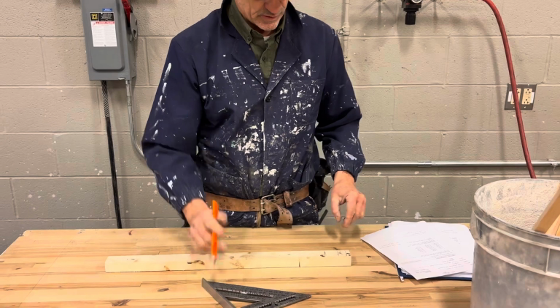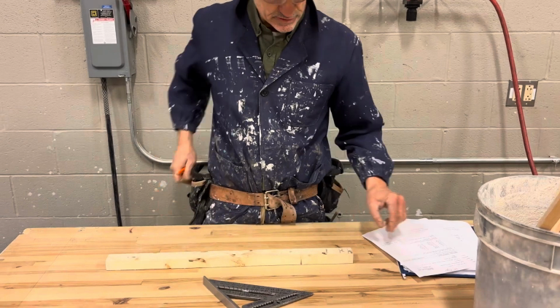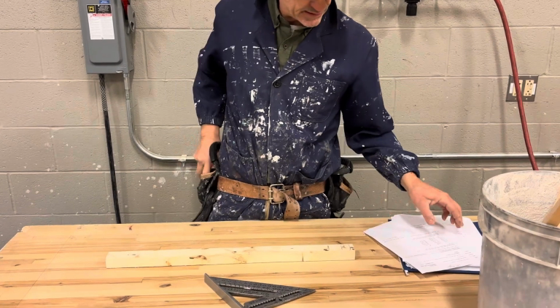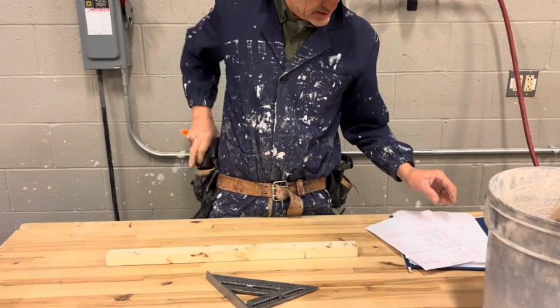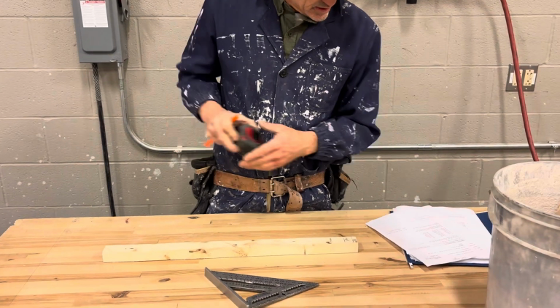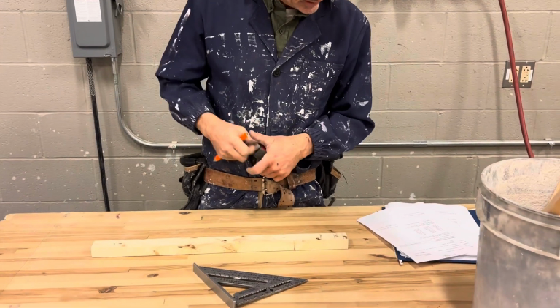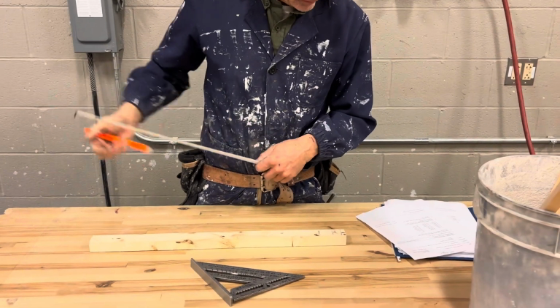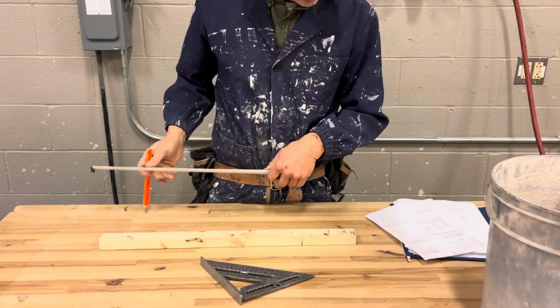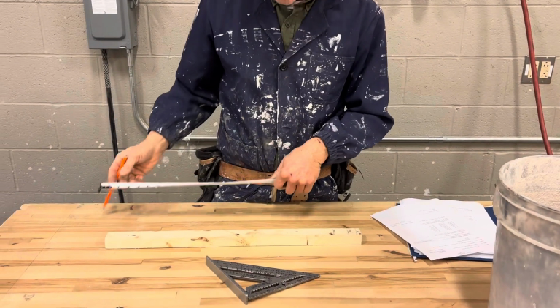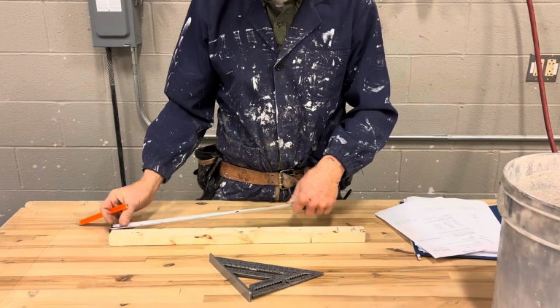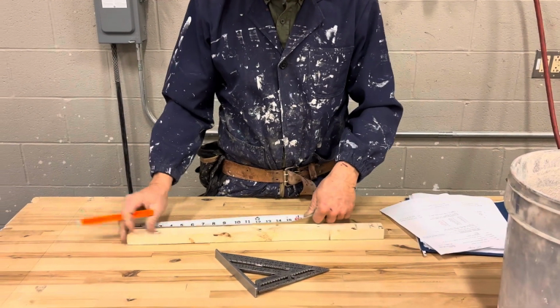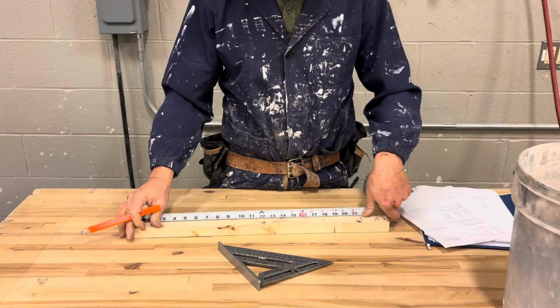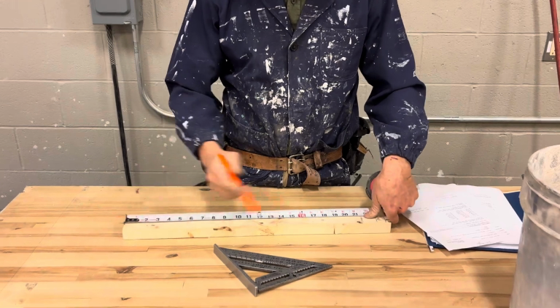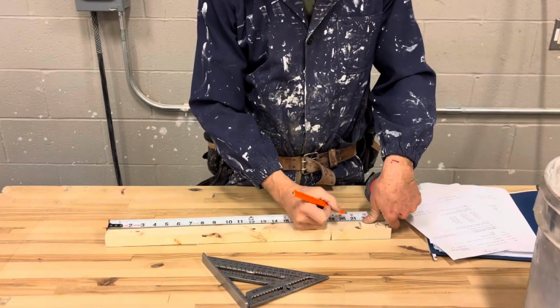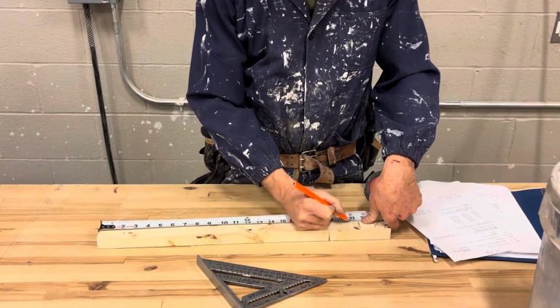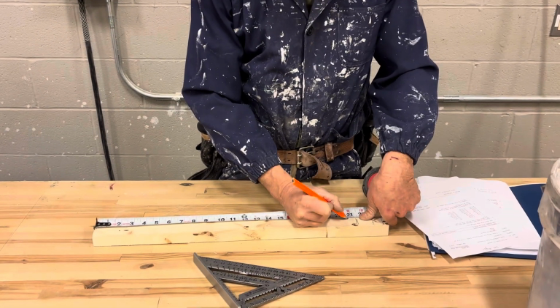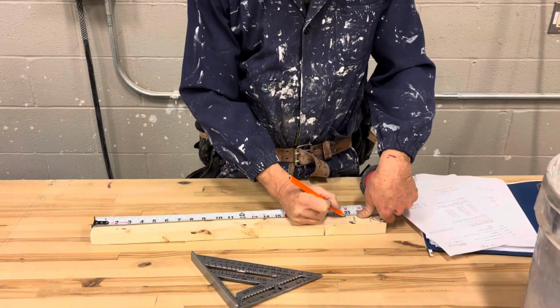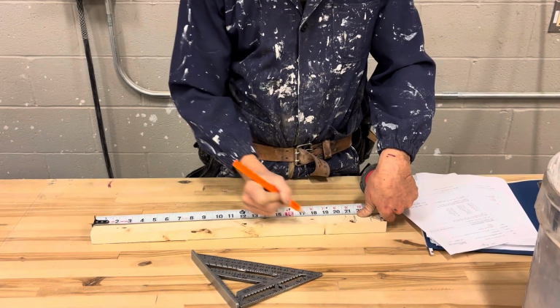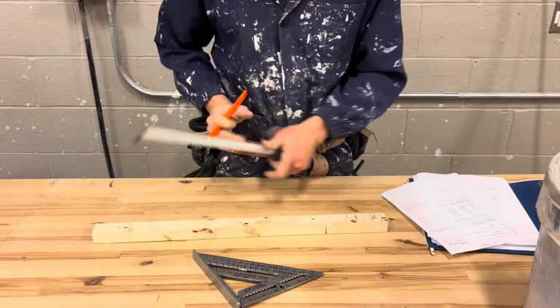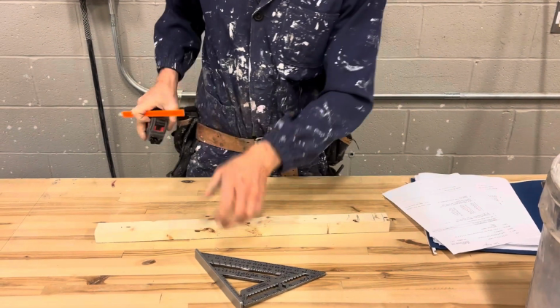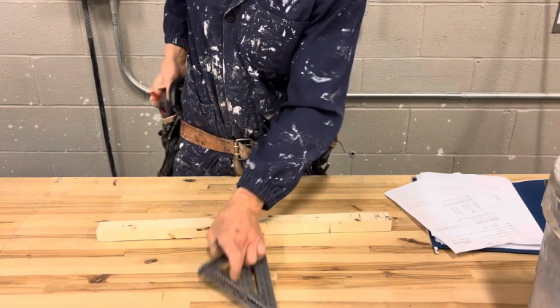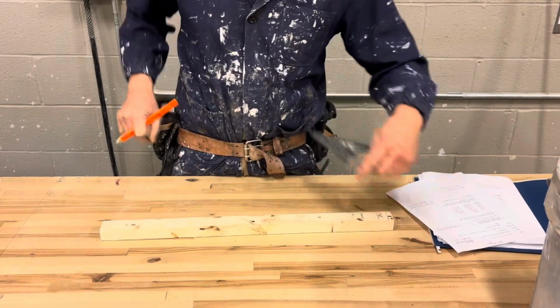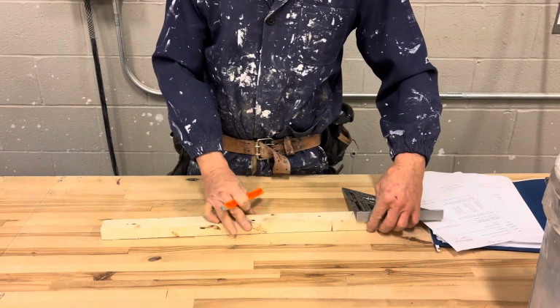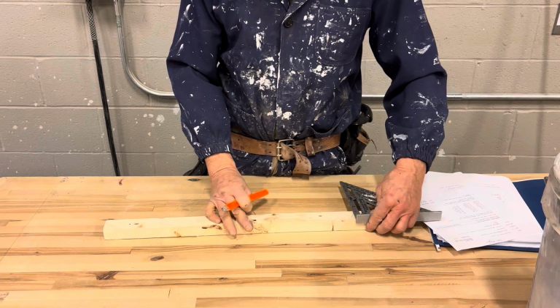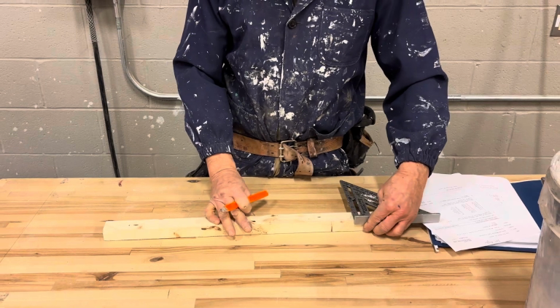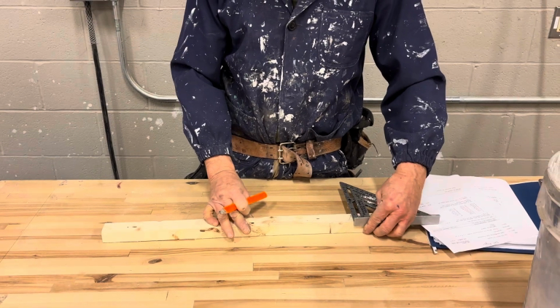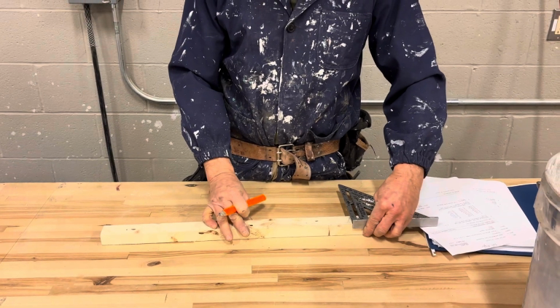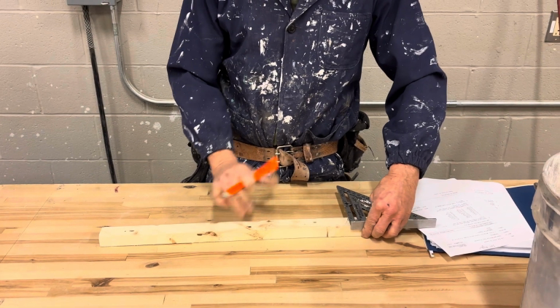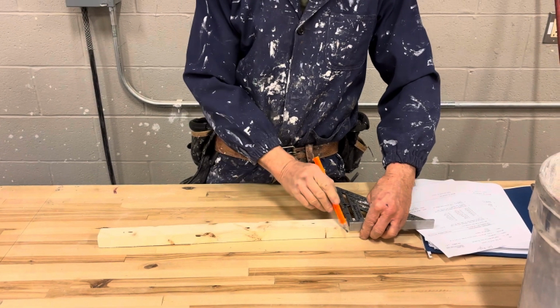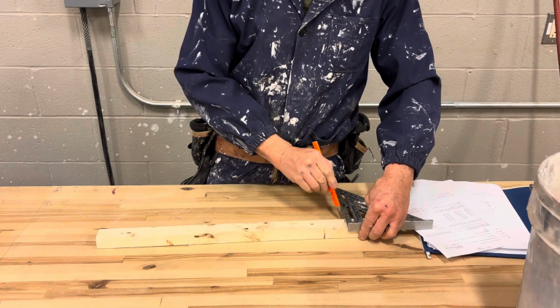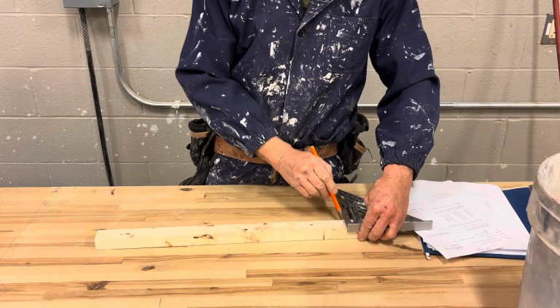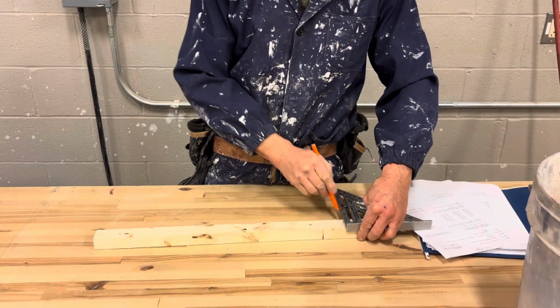And square it across like so — that one's a little messy. The next one we're going to do is 20 and 11/16ths. Crow's foot, and we'll mark it across like so.